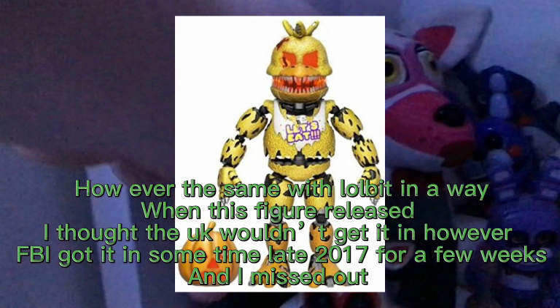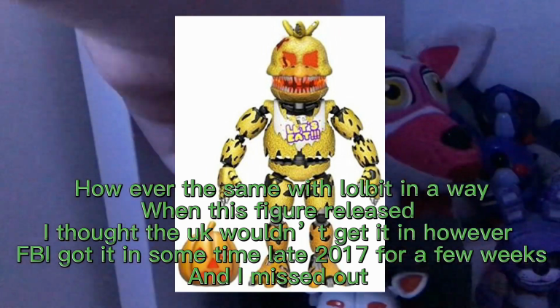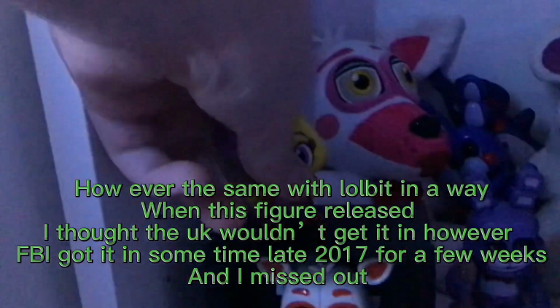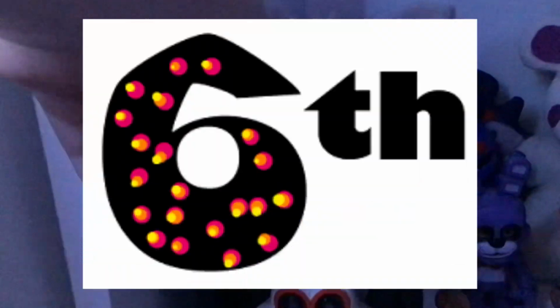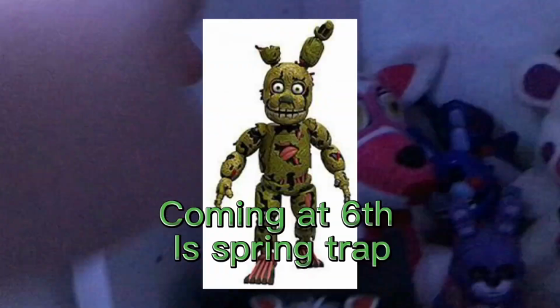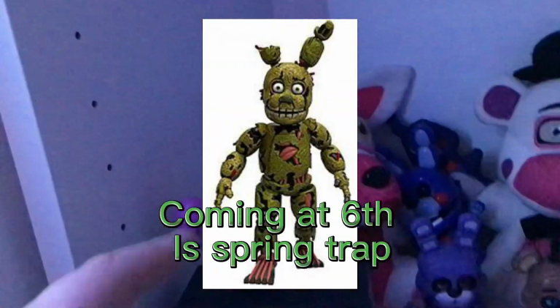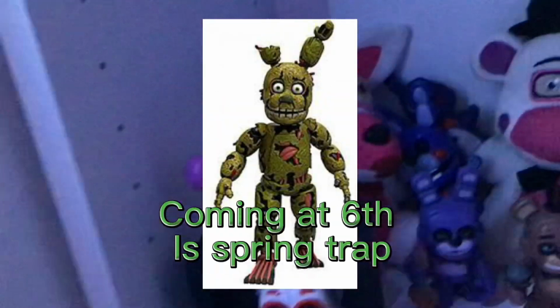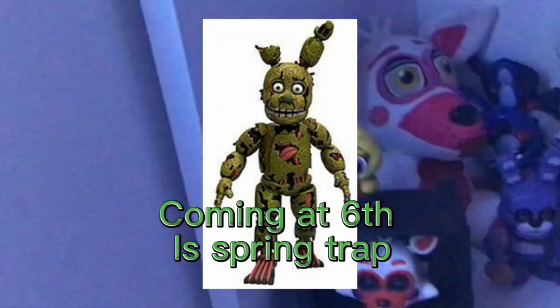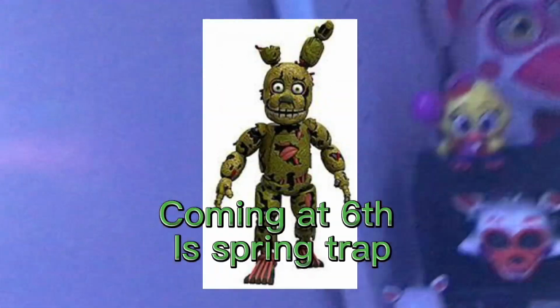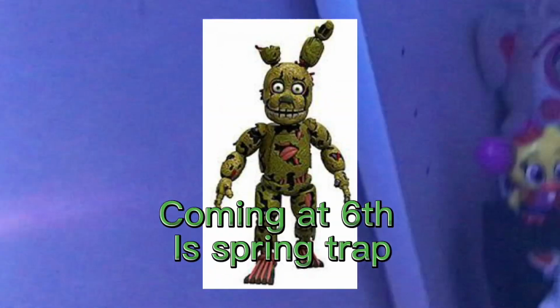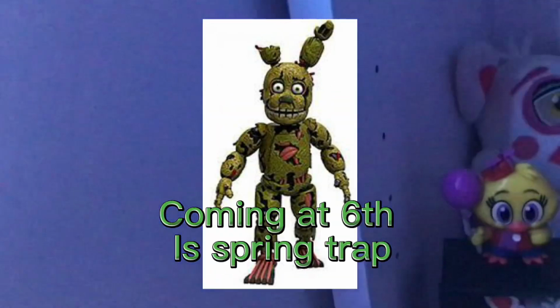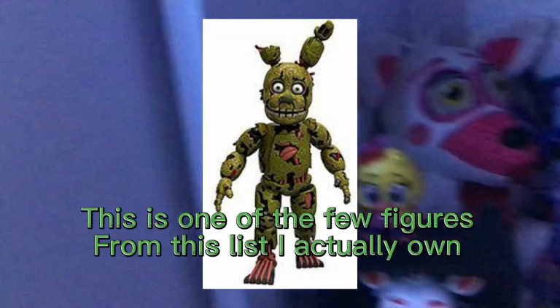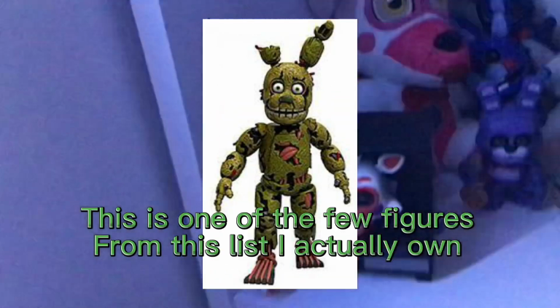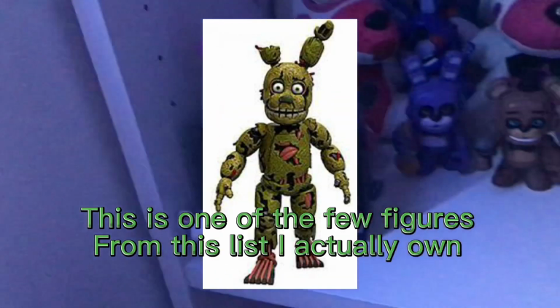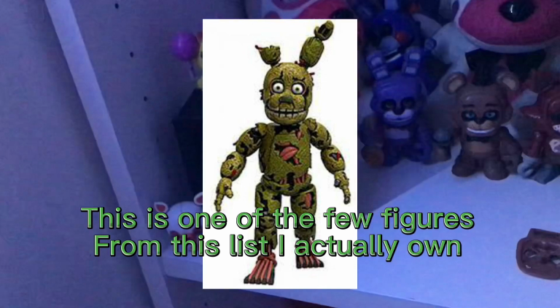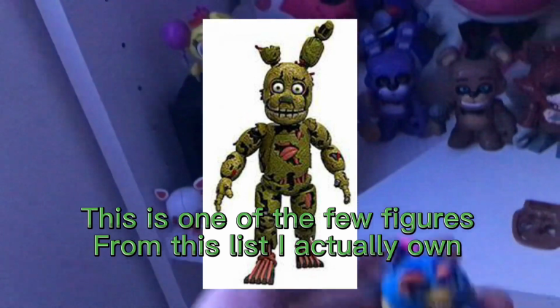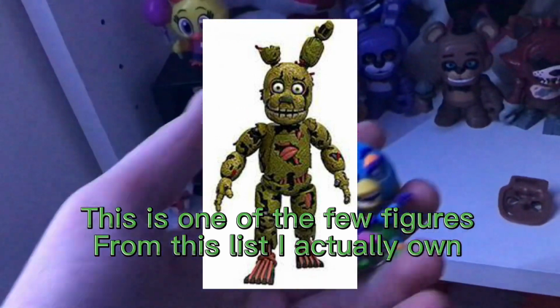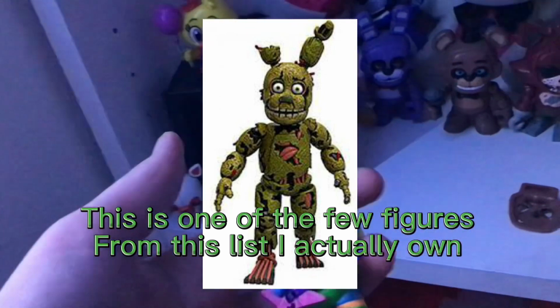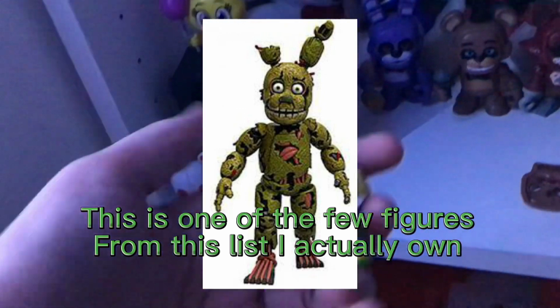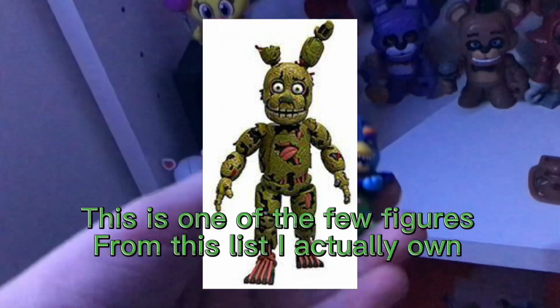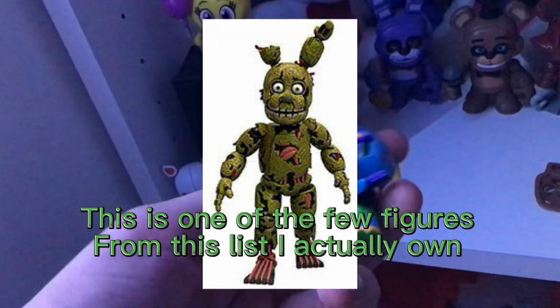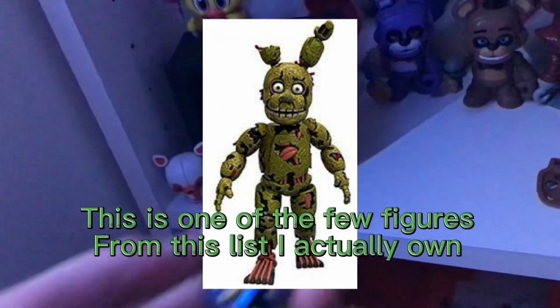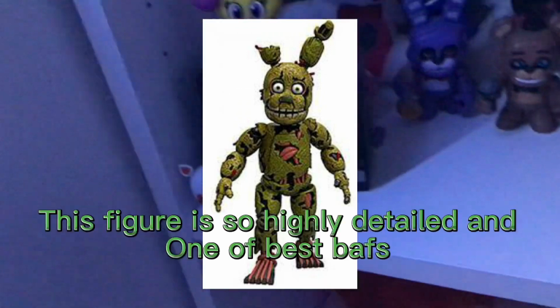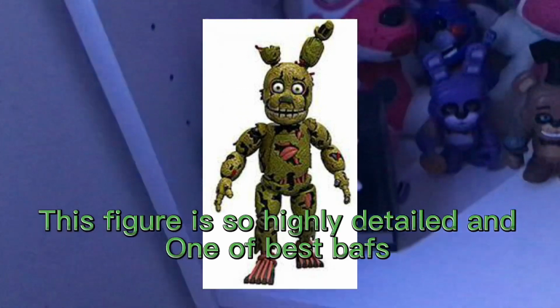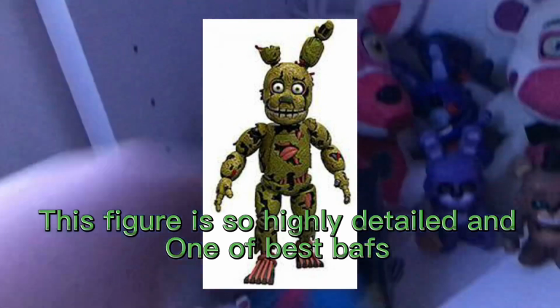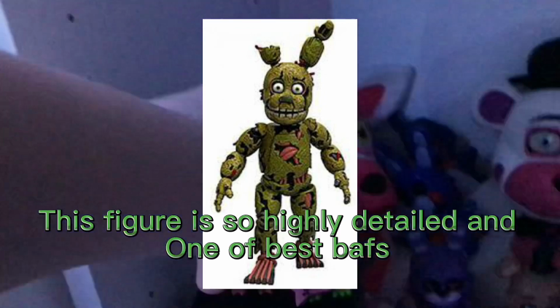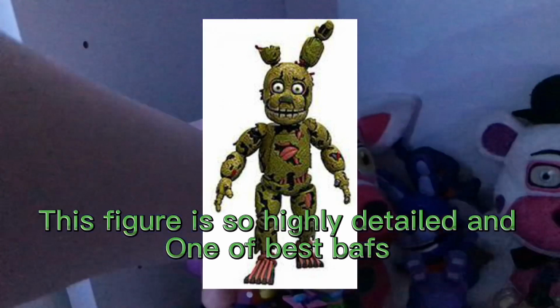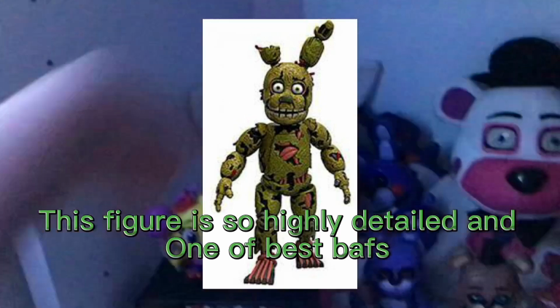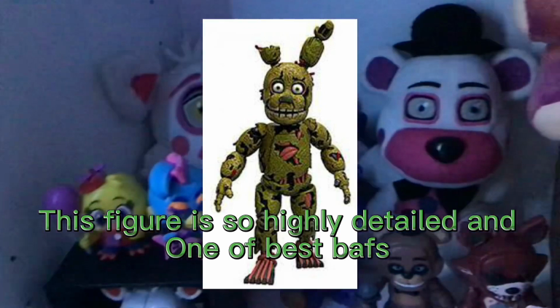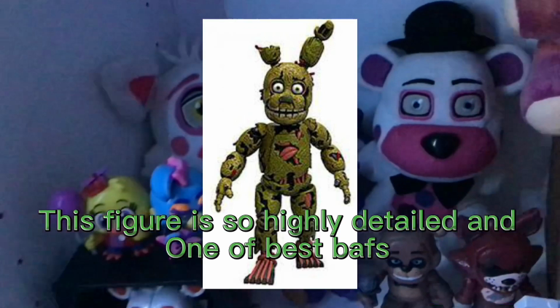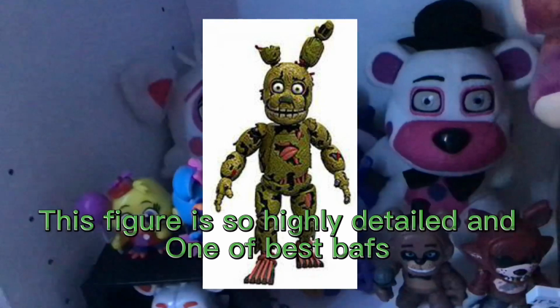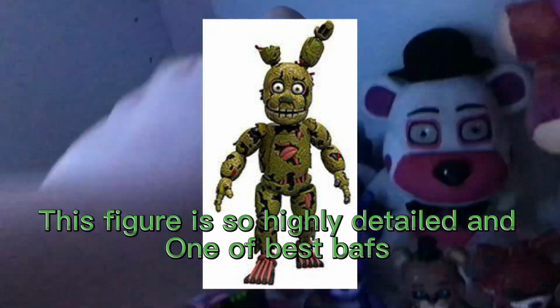Coming in at number 6 is Springtrap. This is one of the few figures from this list I actually own. This figure is so highly detailed and one of the best BAFs.